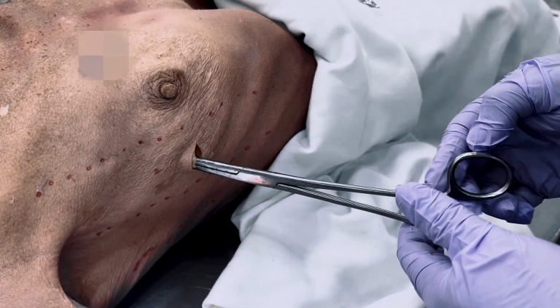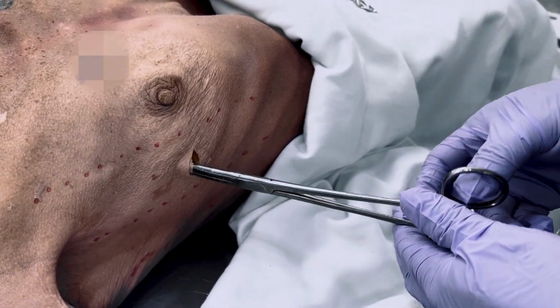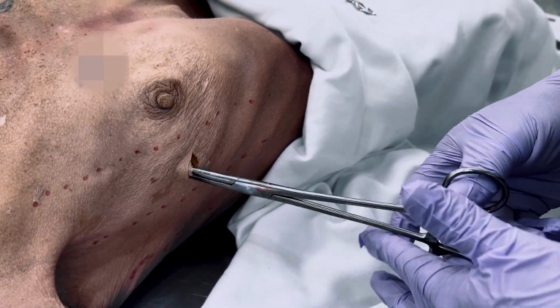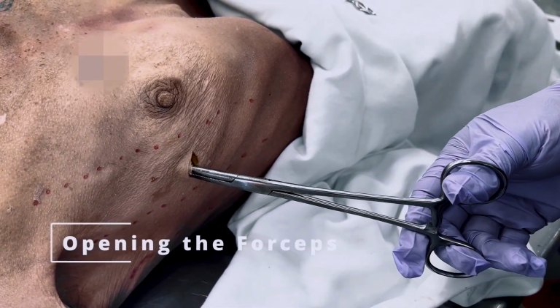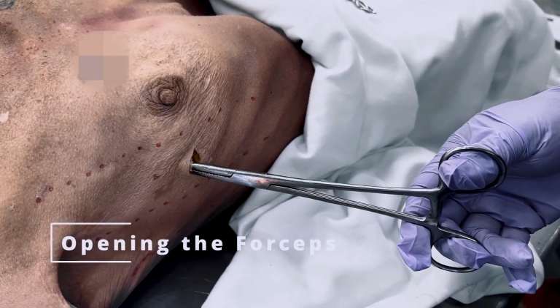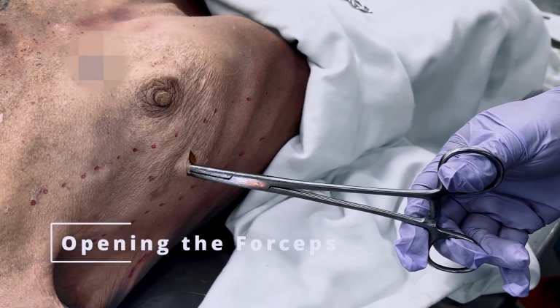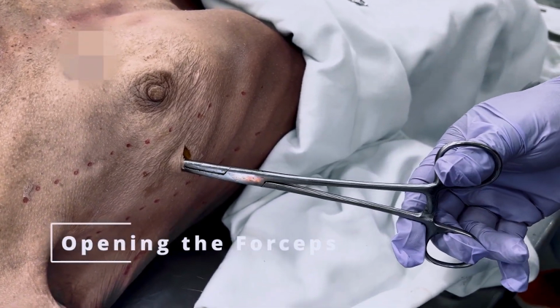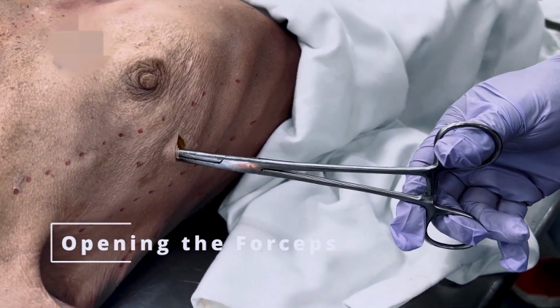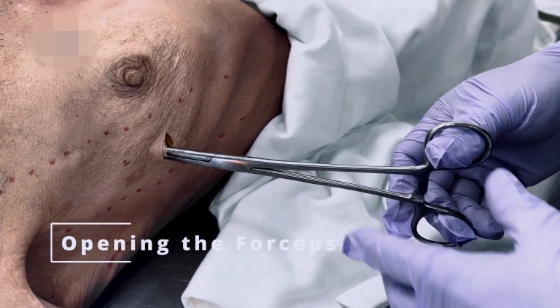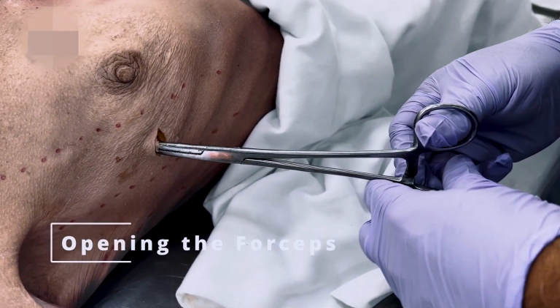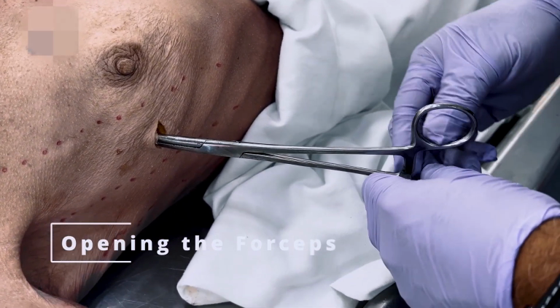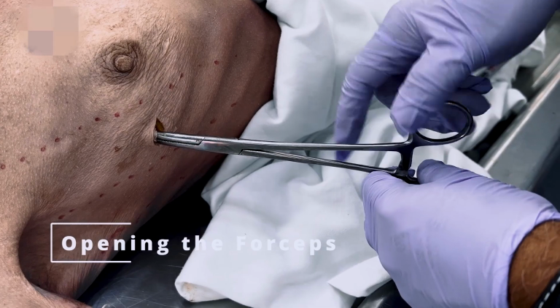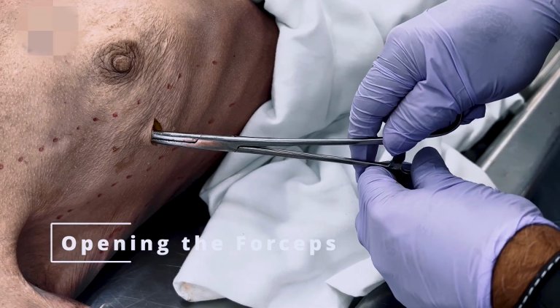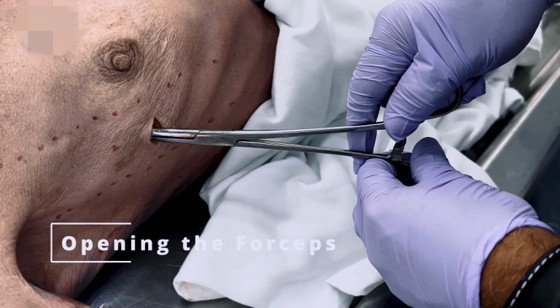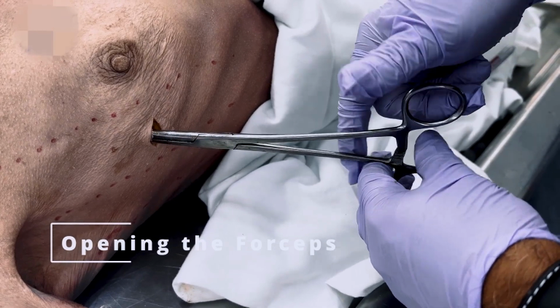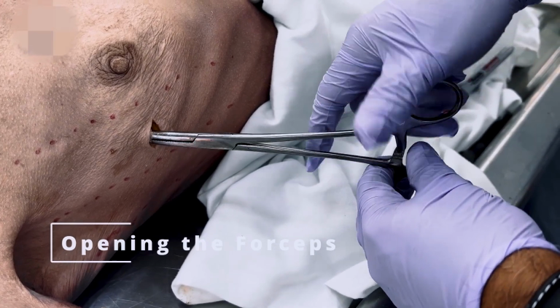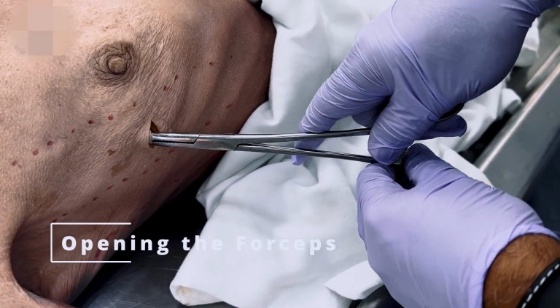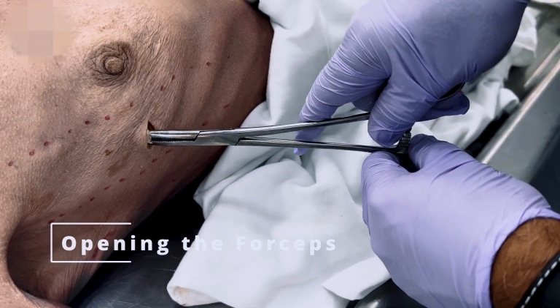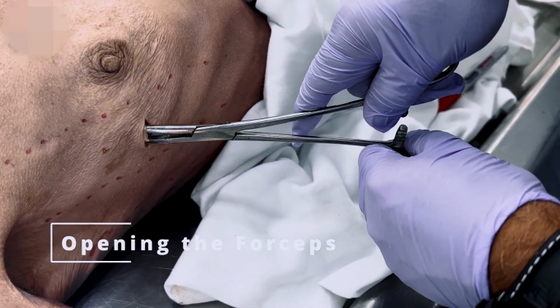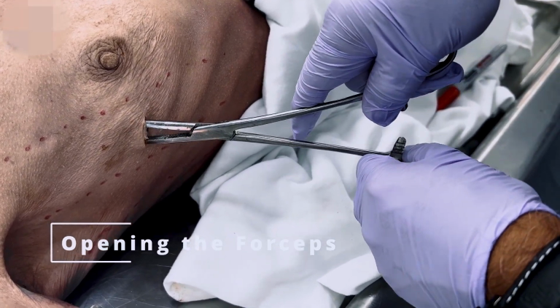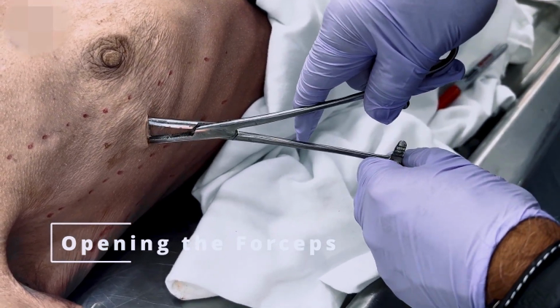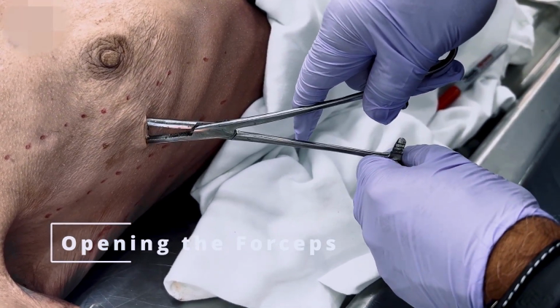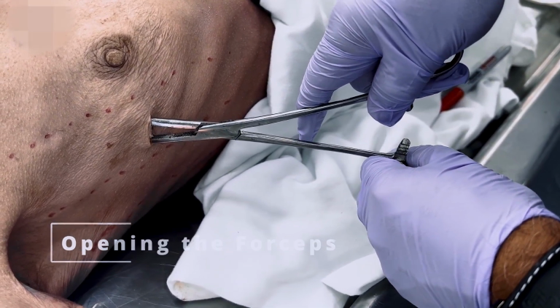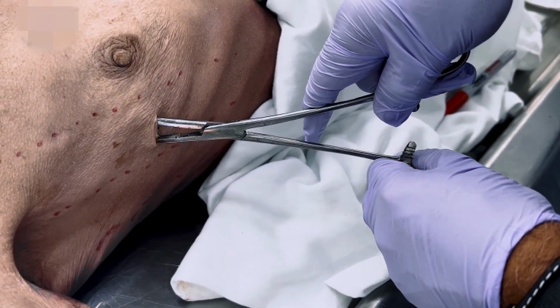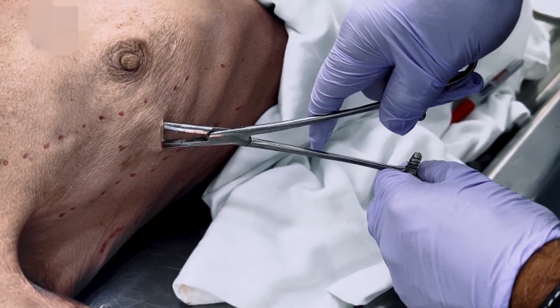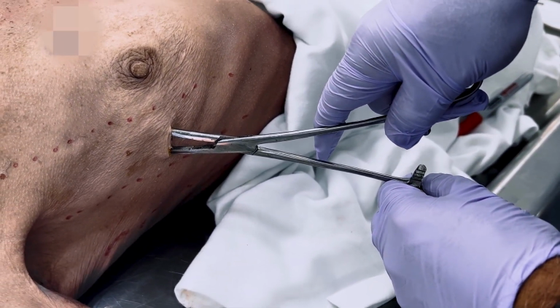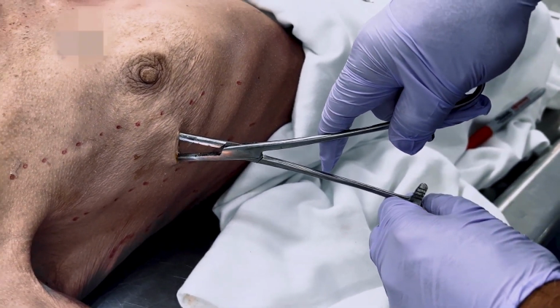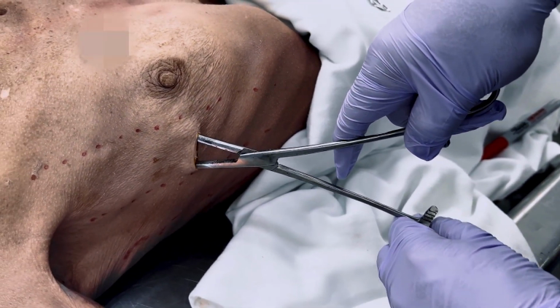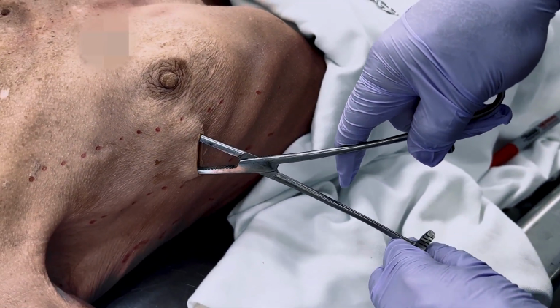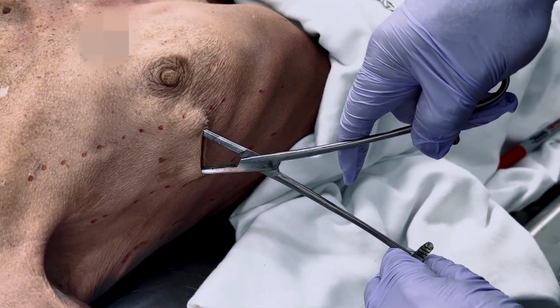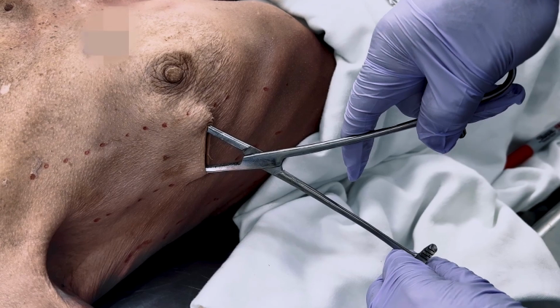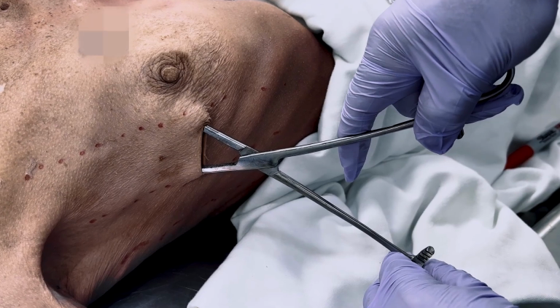Hold the hinge point of the Kelly forceps with your non-dominant hand, then open the forceps with your dominant hand, being cautious to avoid letting the instrument migrate into the chest.